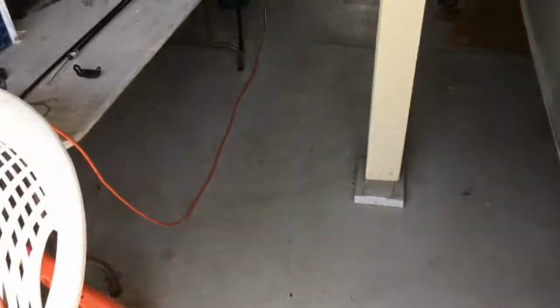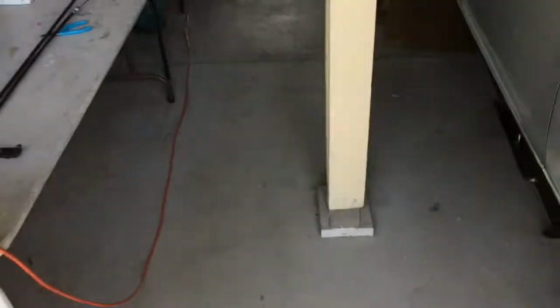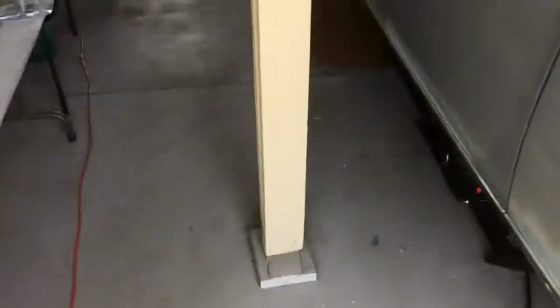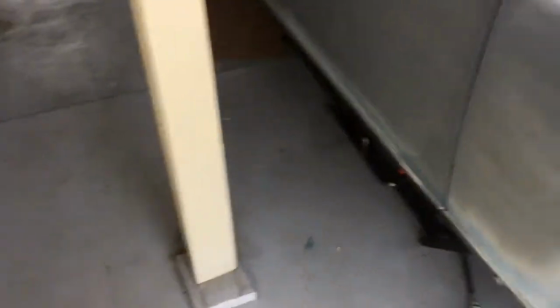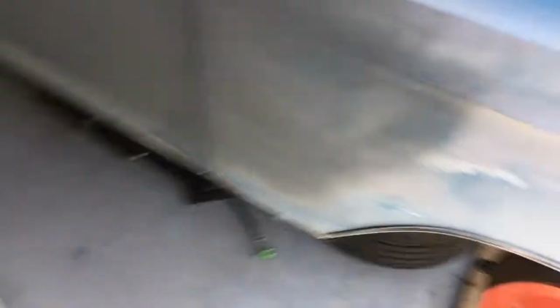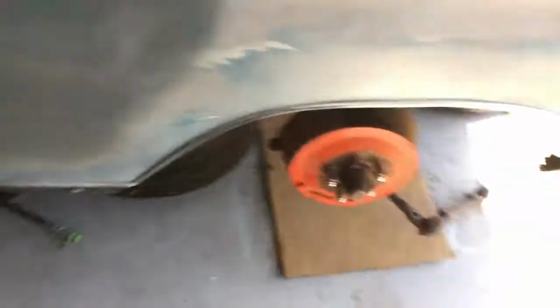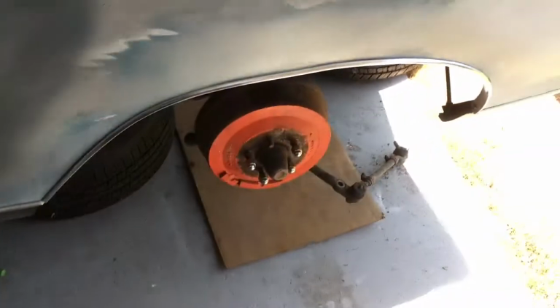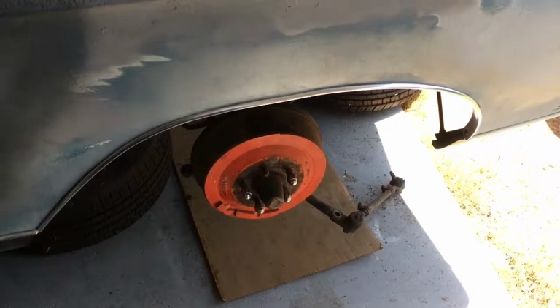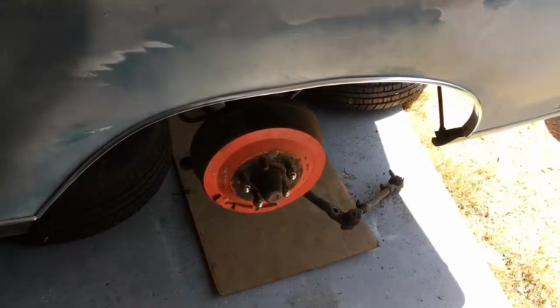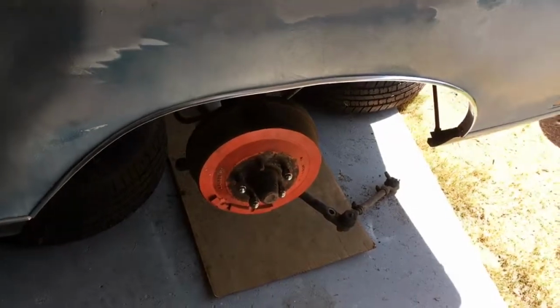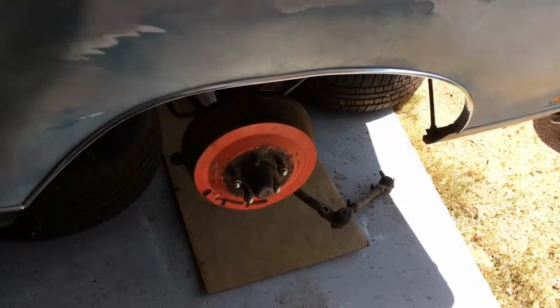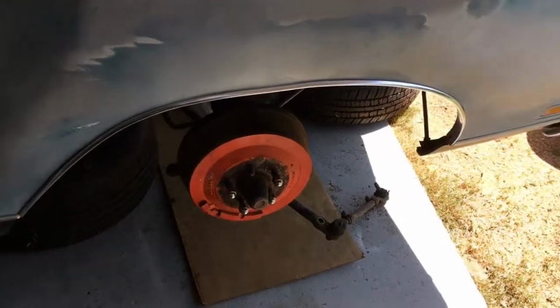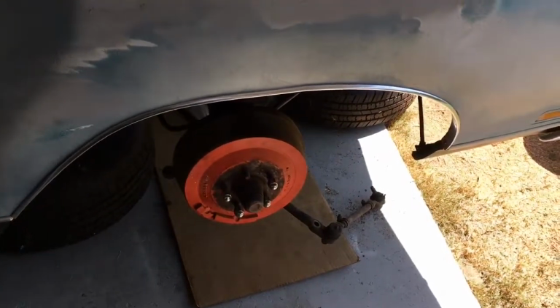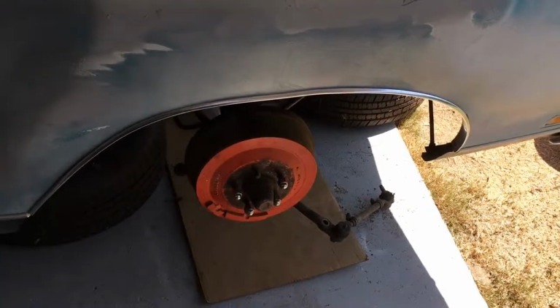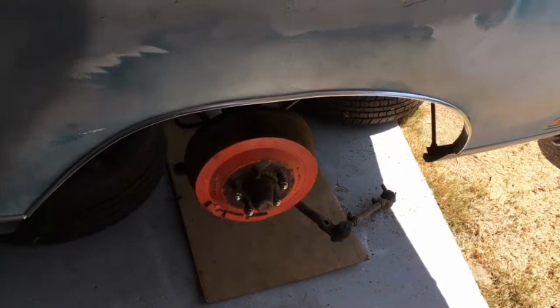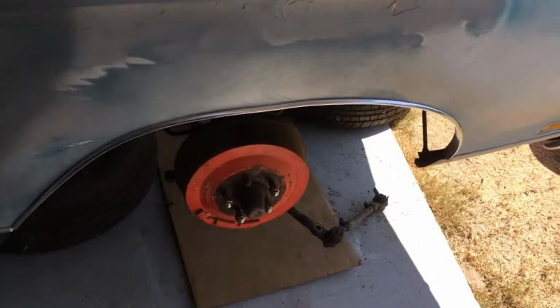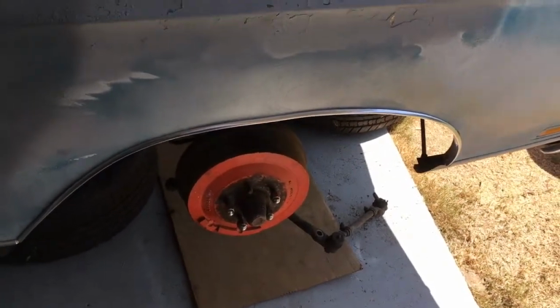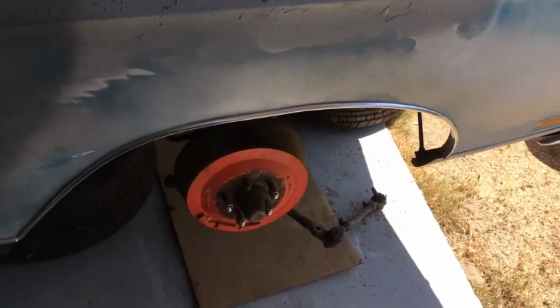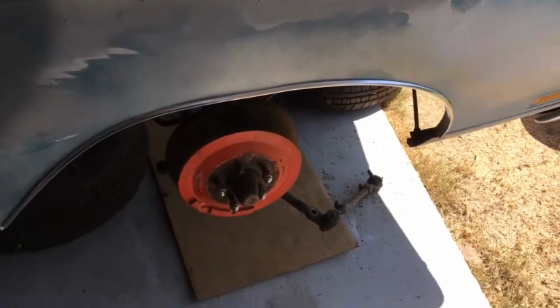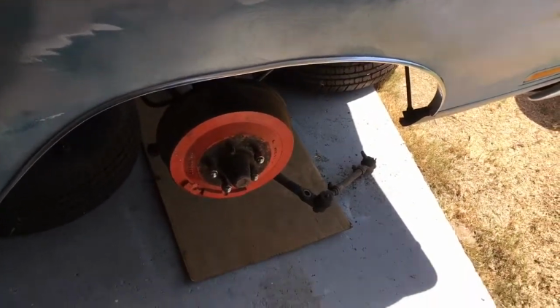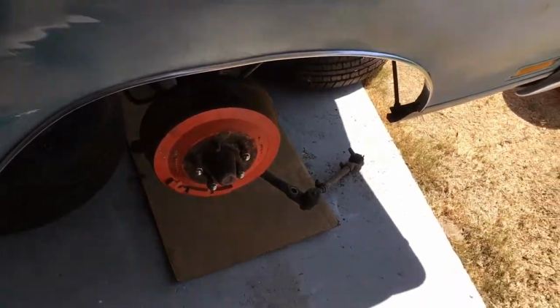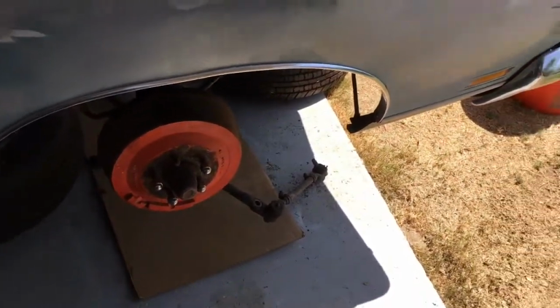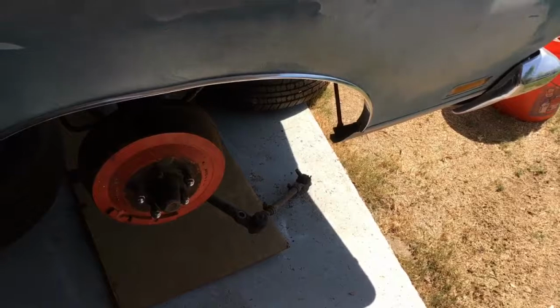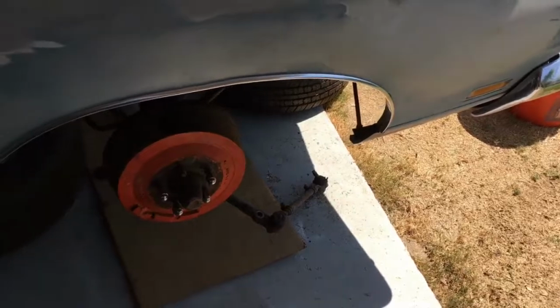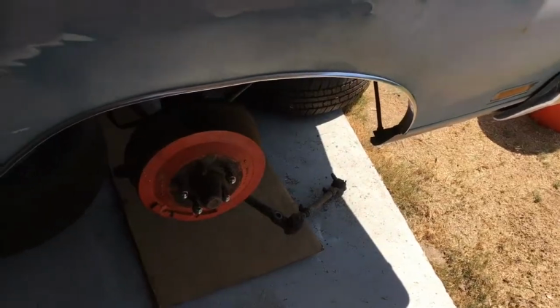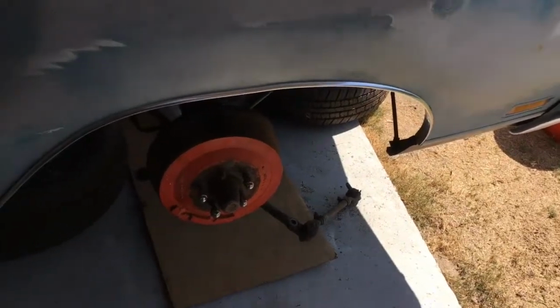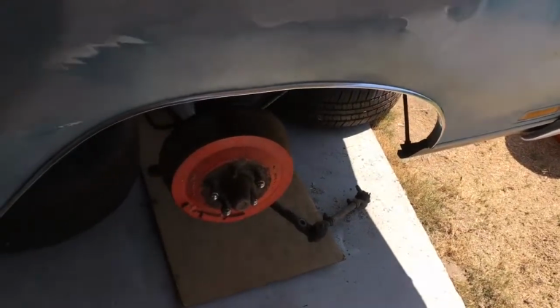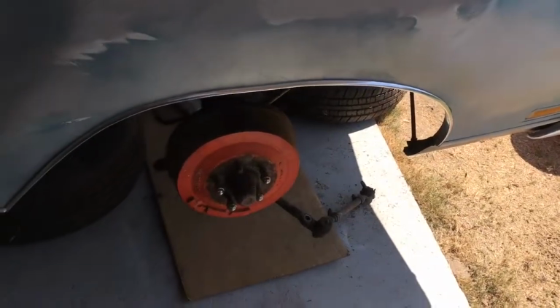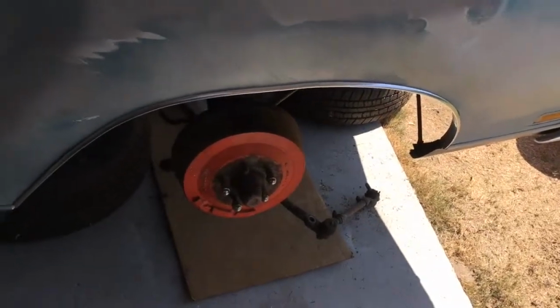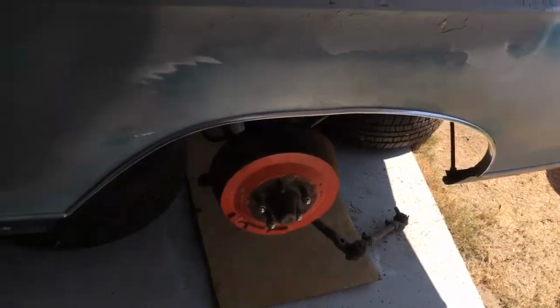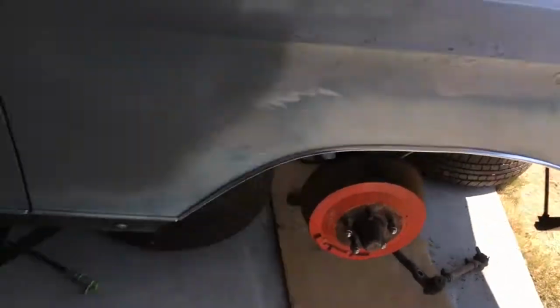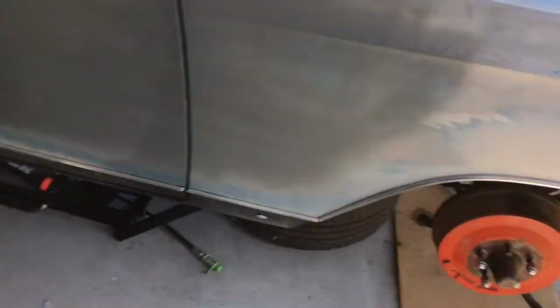Along with that, I'm working on the front end suspension — I'm basically disassembling it completely. I've got the sway bar off and I'm in the process of taking the rest of it off.